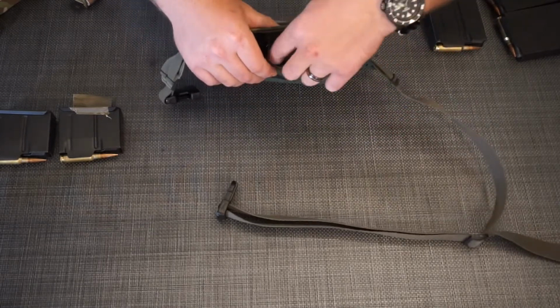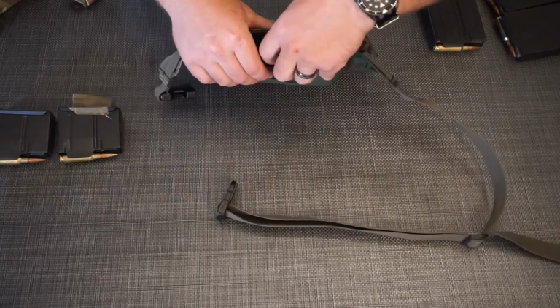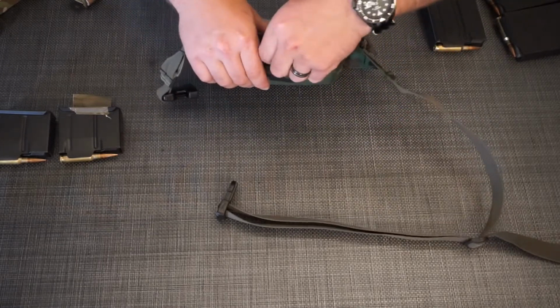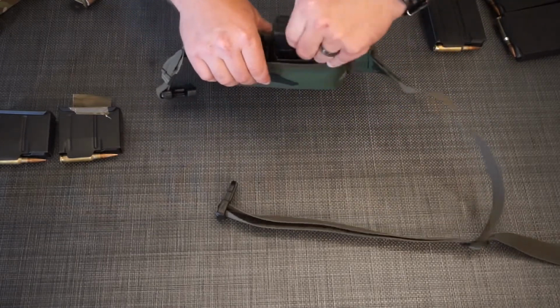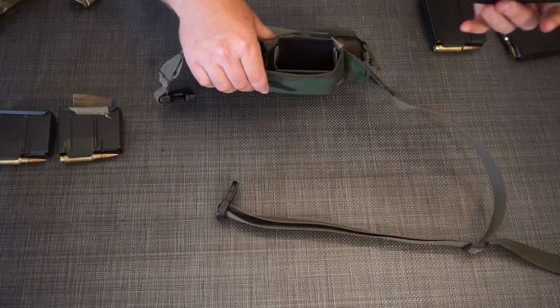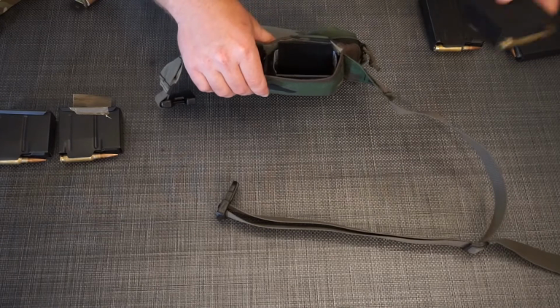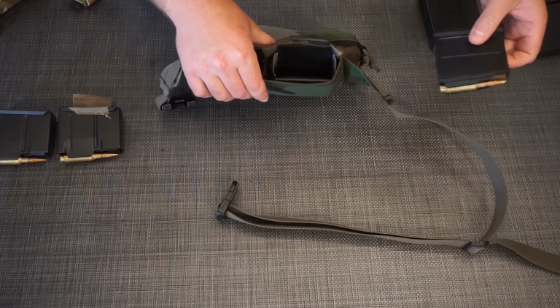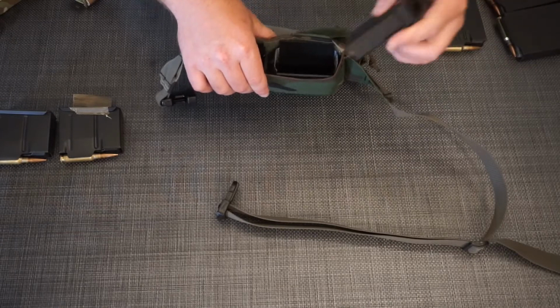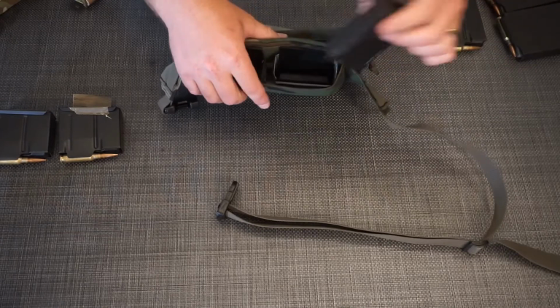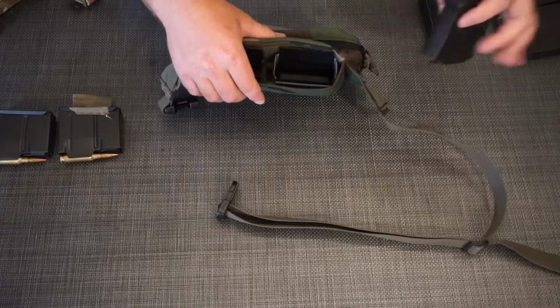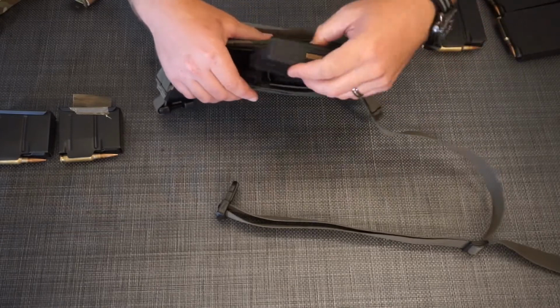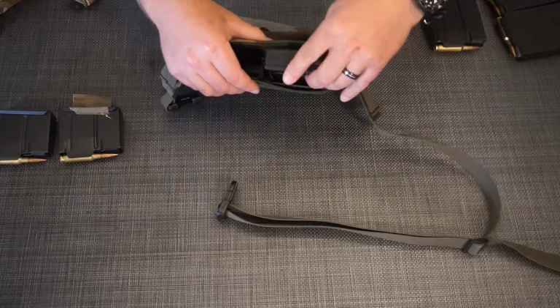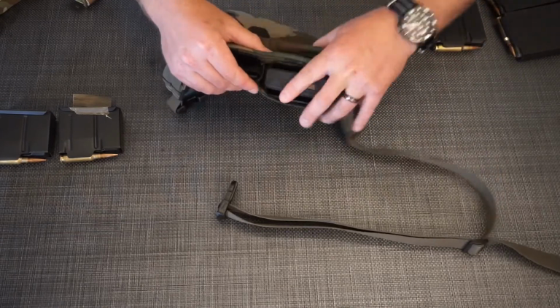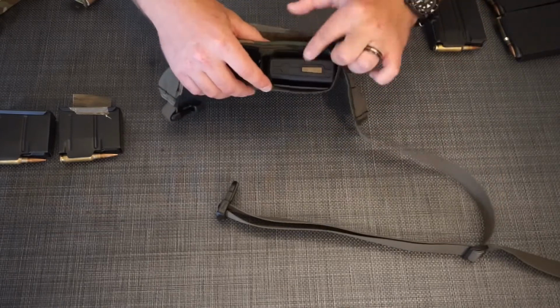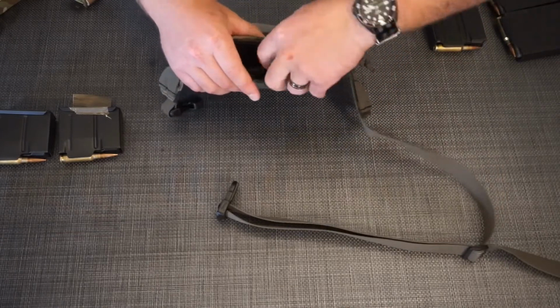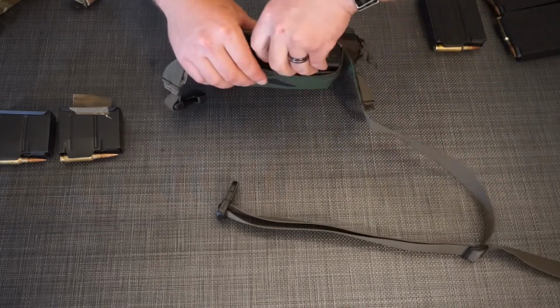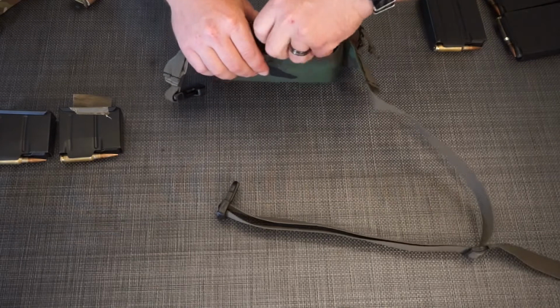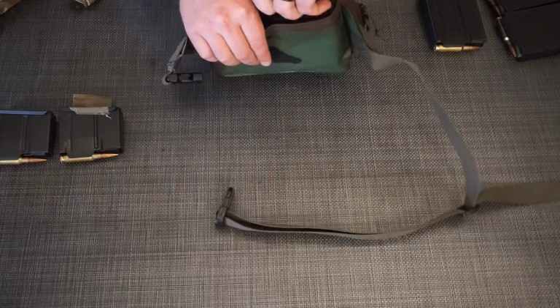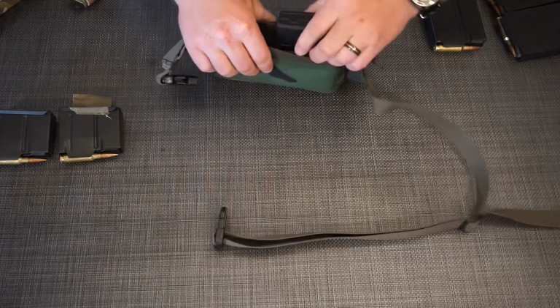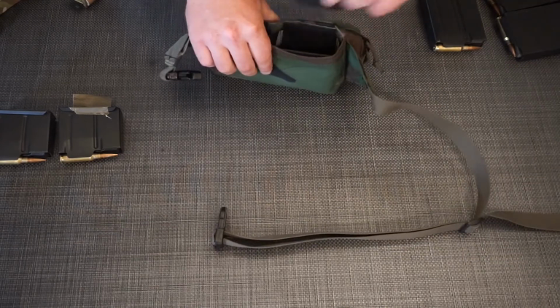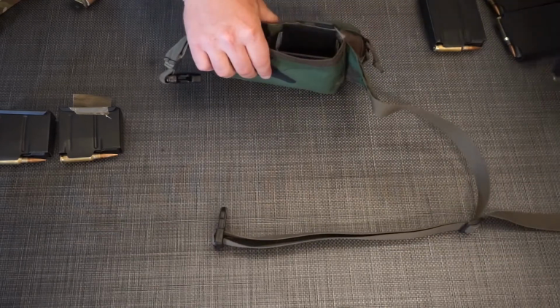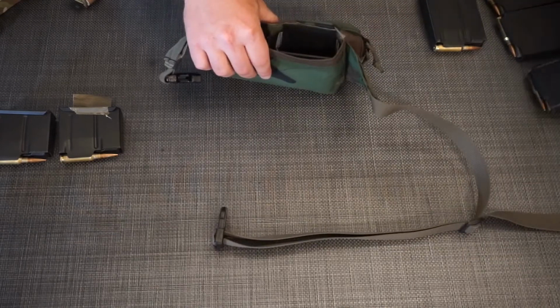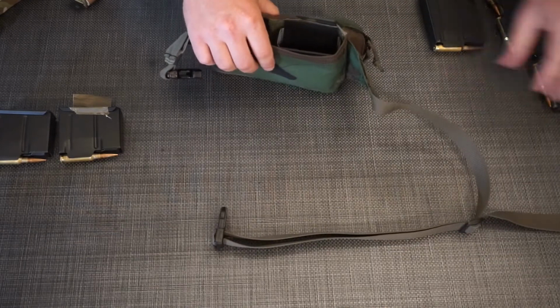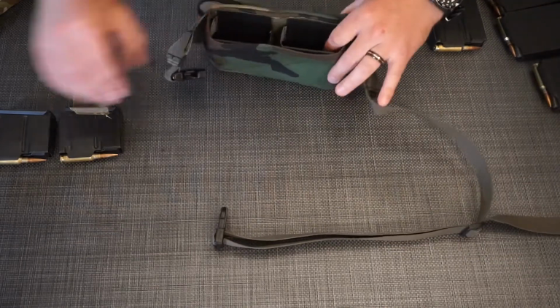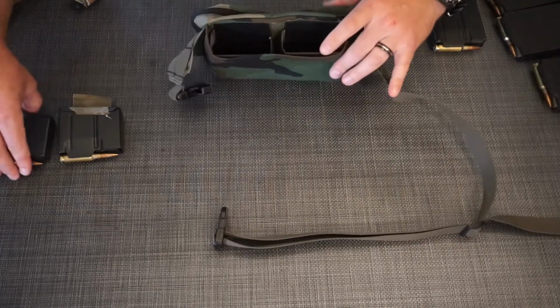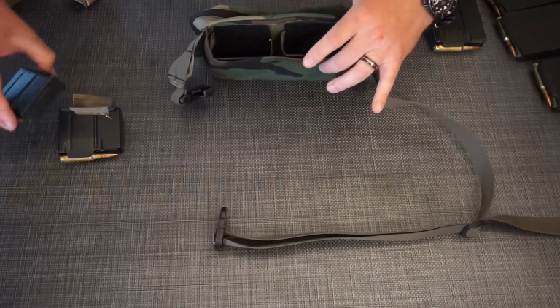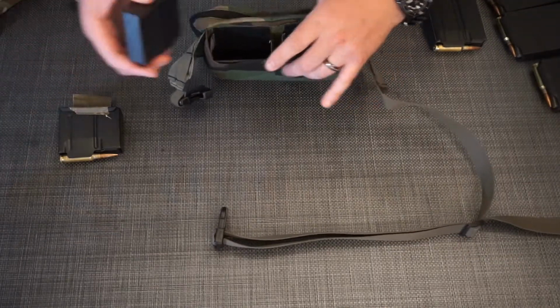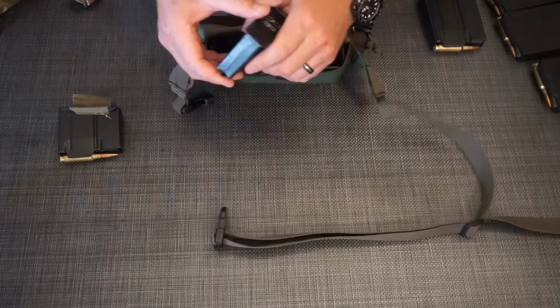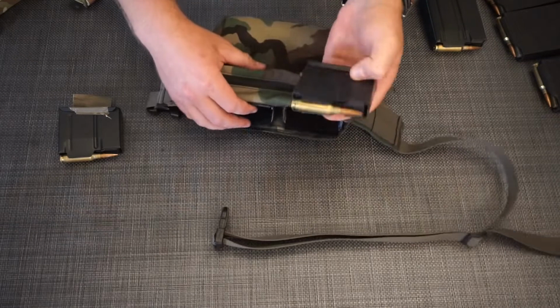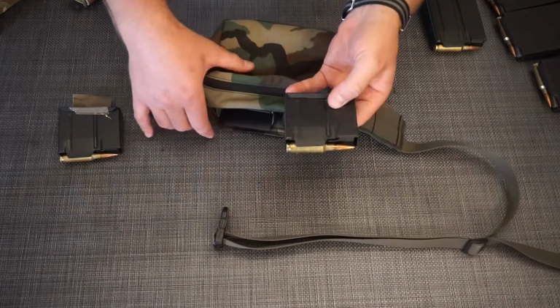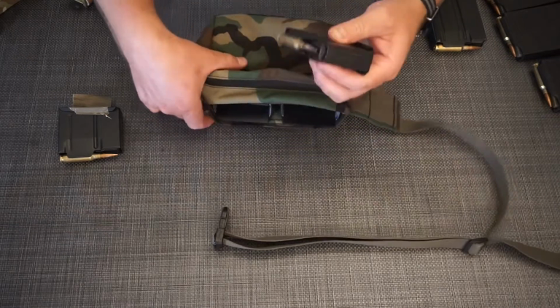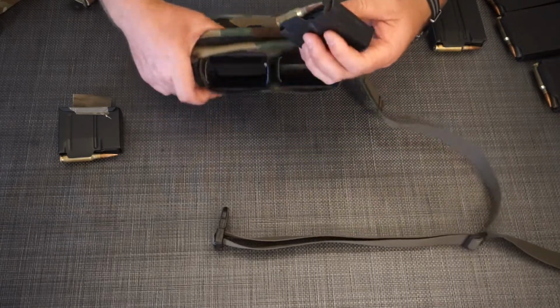While it is retained, it's going to be hard to pull out. So I'd recommend some type of Magpul tab on the bottom of the five-round Magpul if you're going to run it like that. I'll show you what I mean when we get to the MDT five-round AICS magazines.